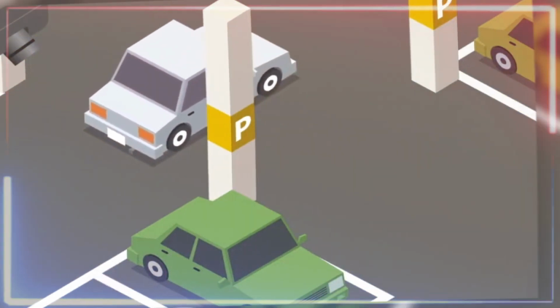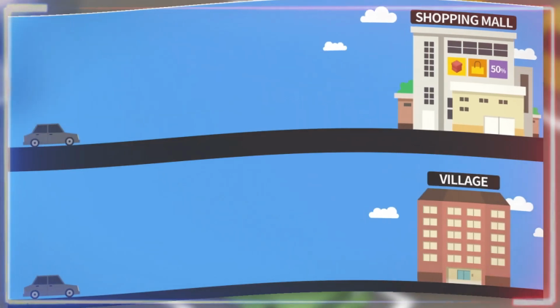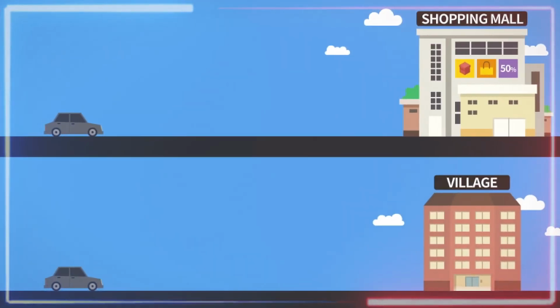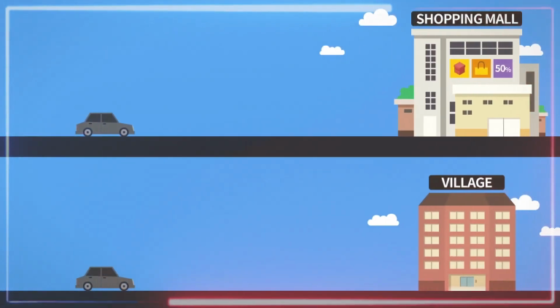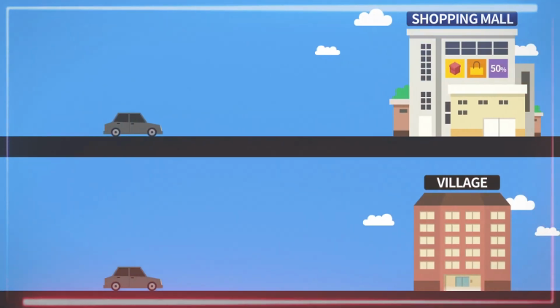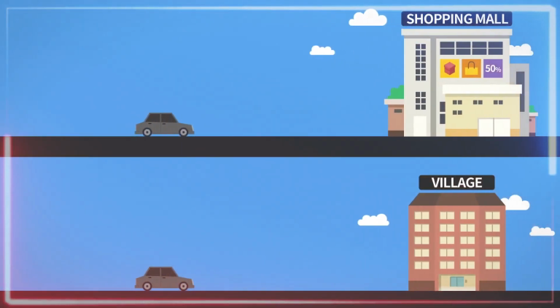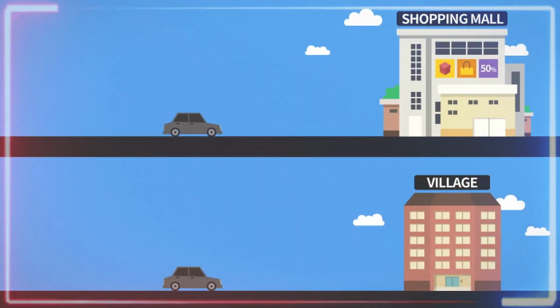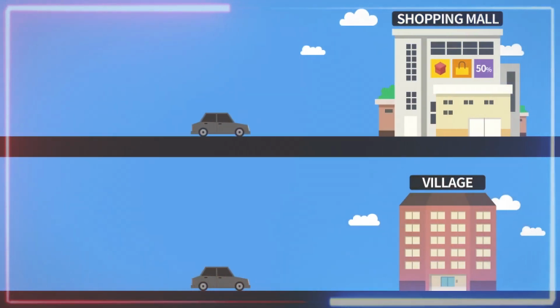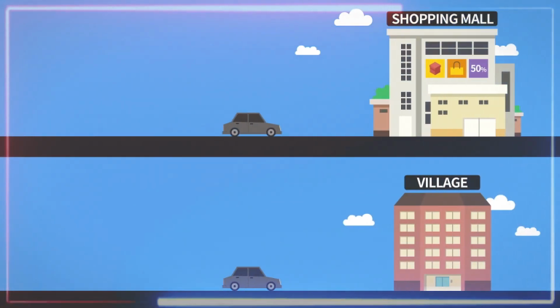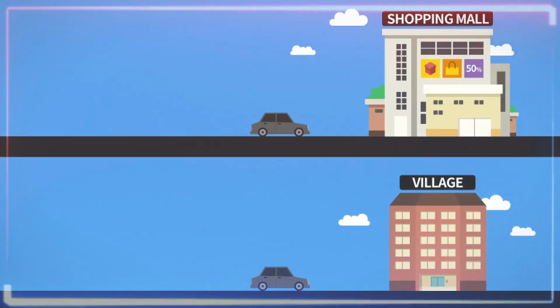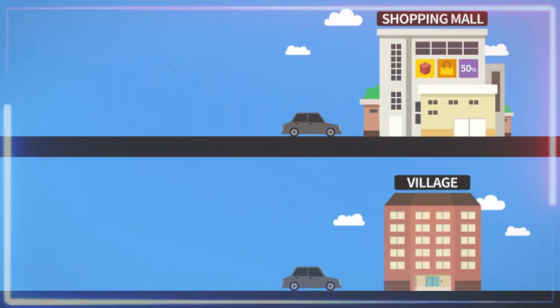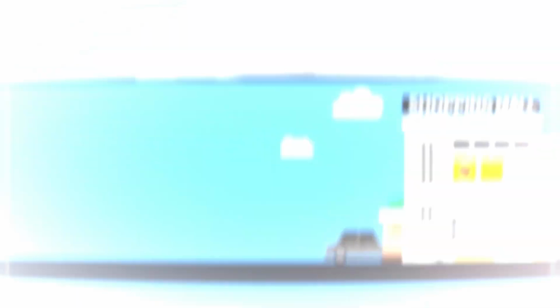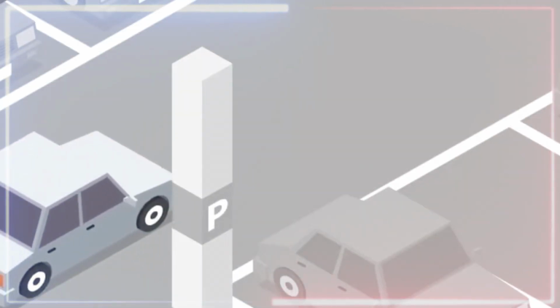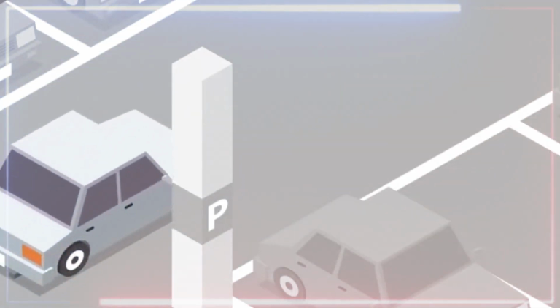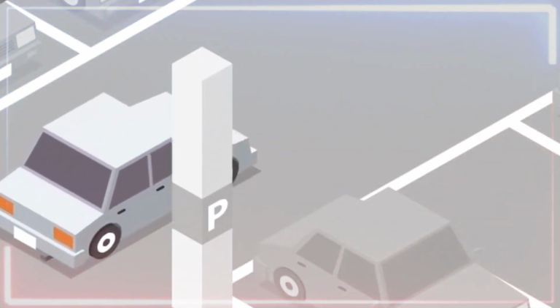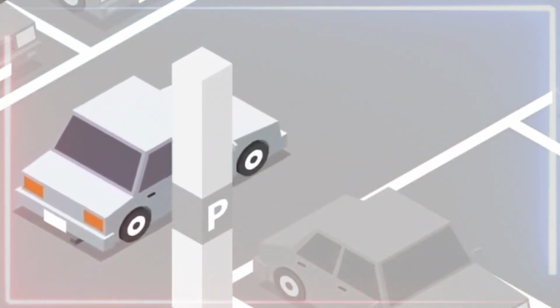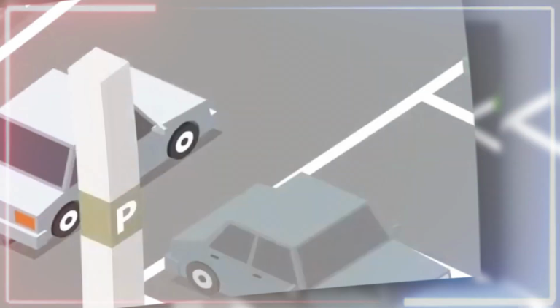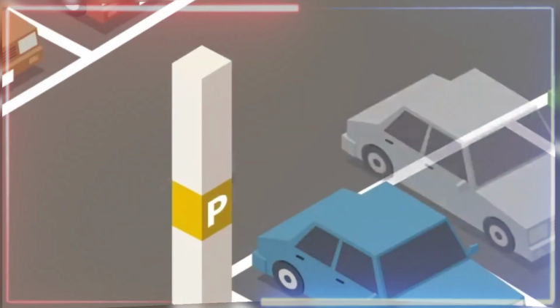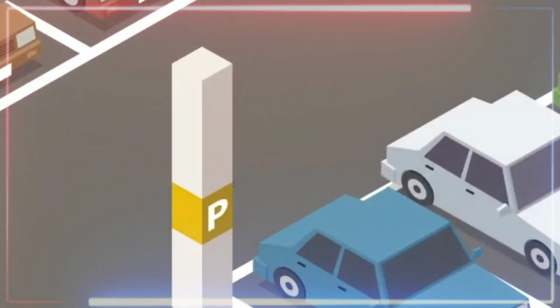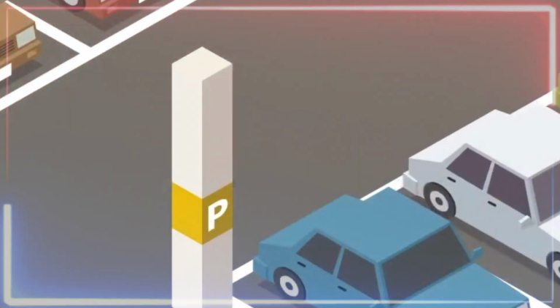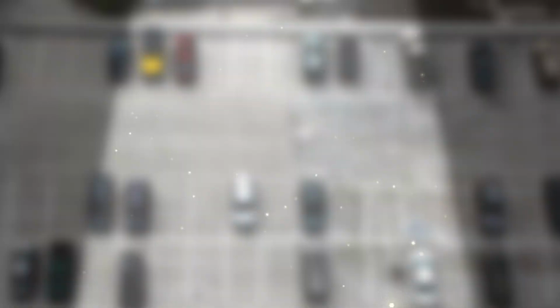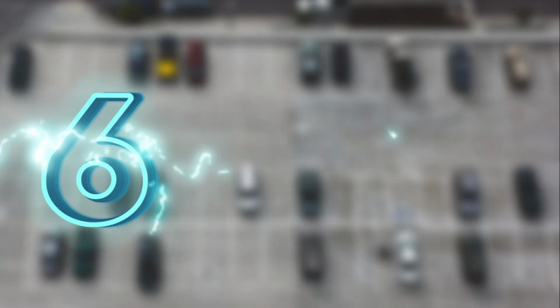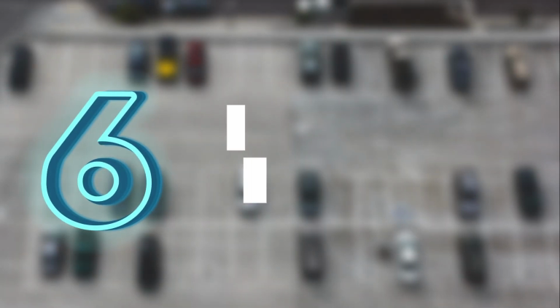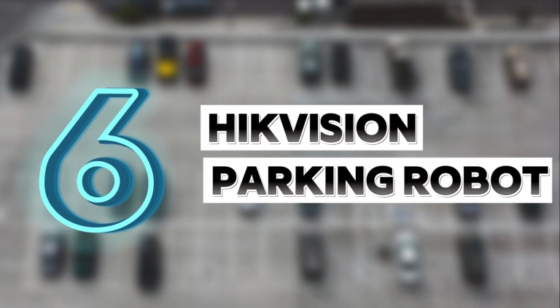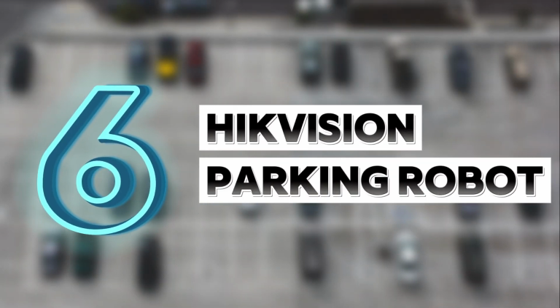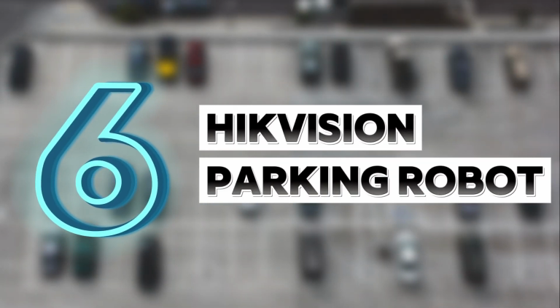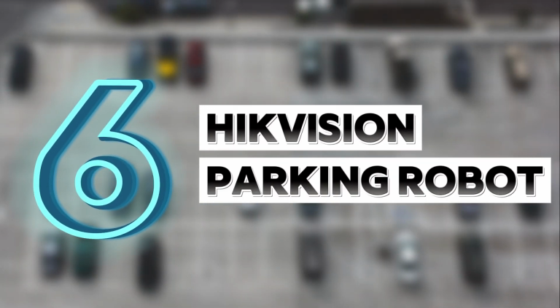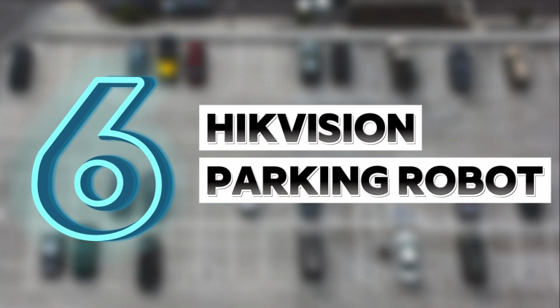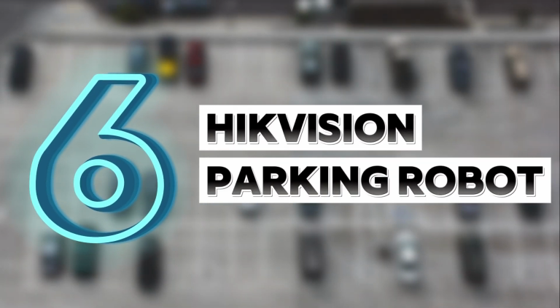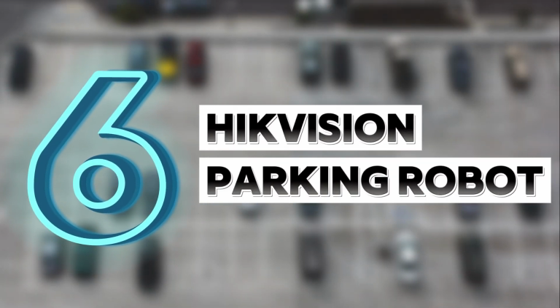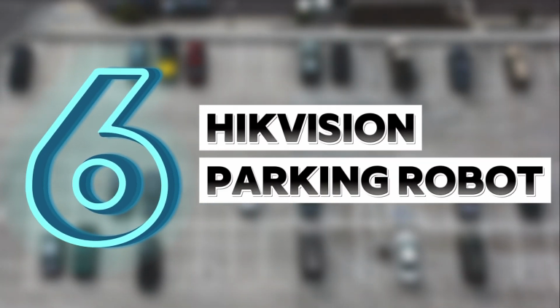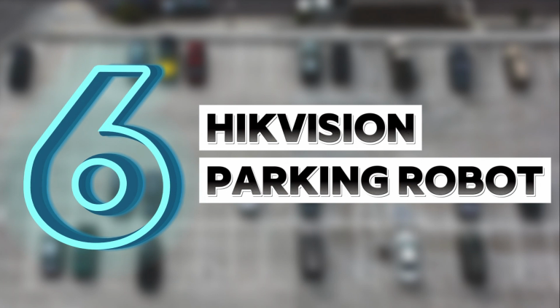This is one parking garage you can easily find around any city because it doesn't need too much space. Number six is the Hikvision parking robot, and everyone is saying it's a game changer.